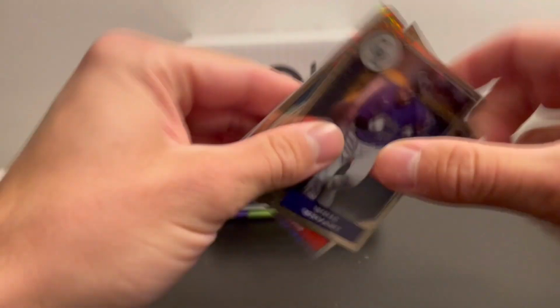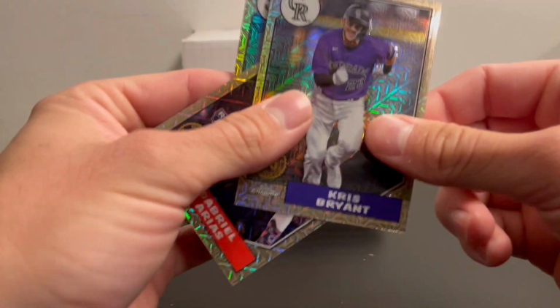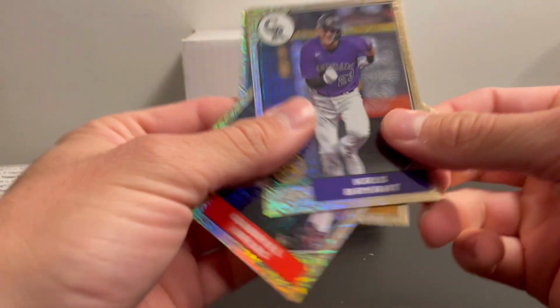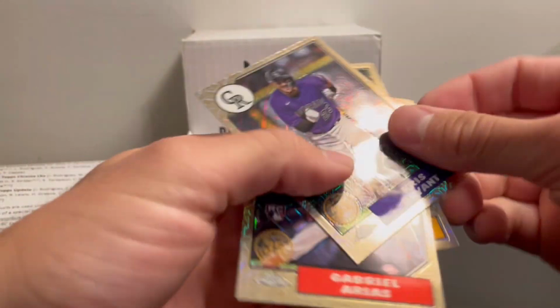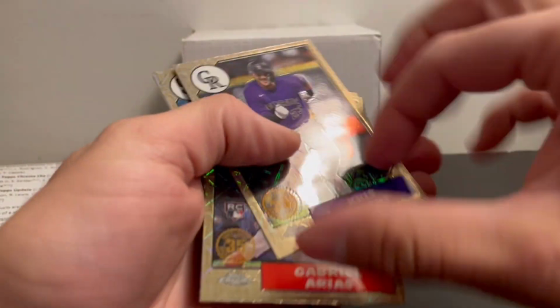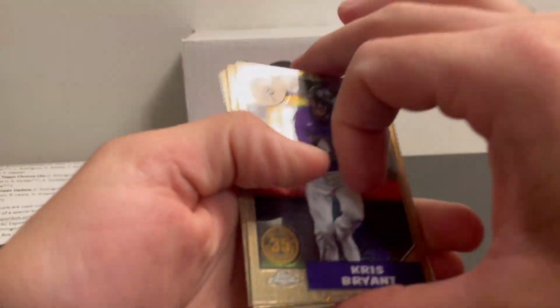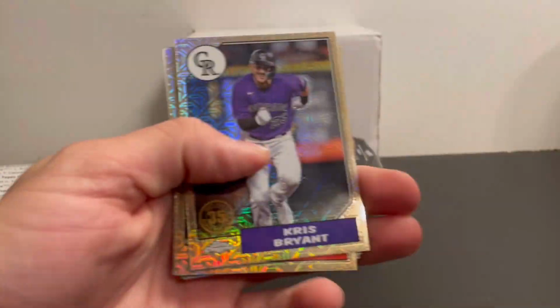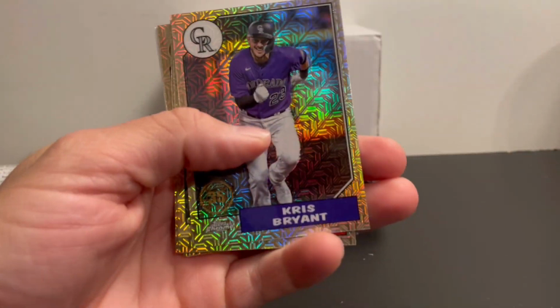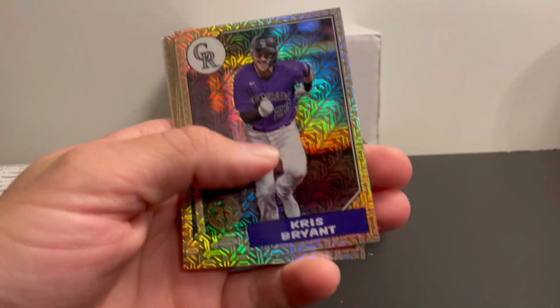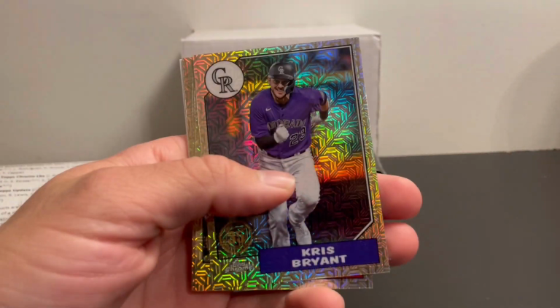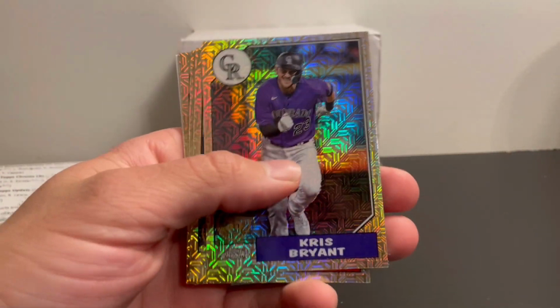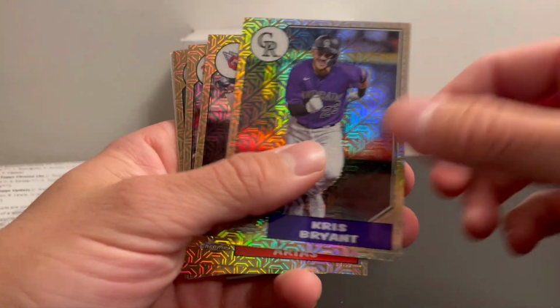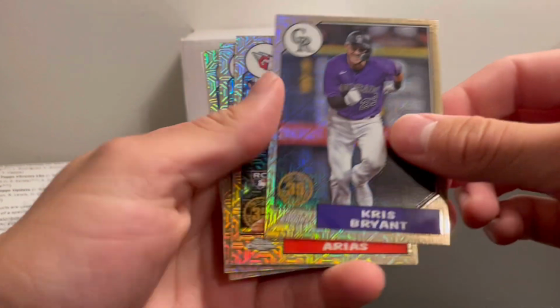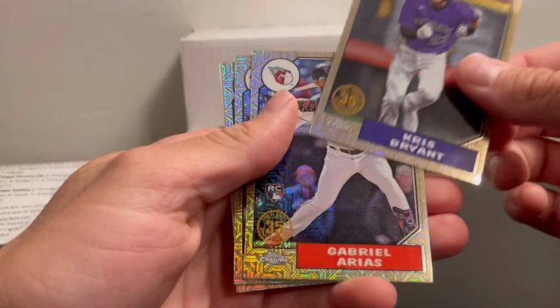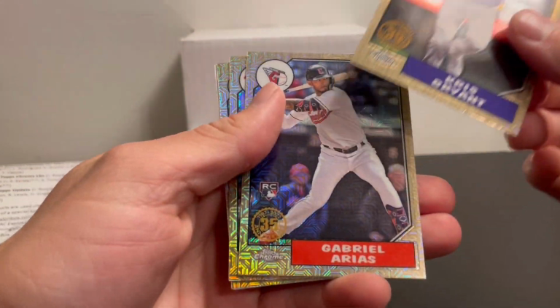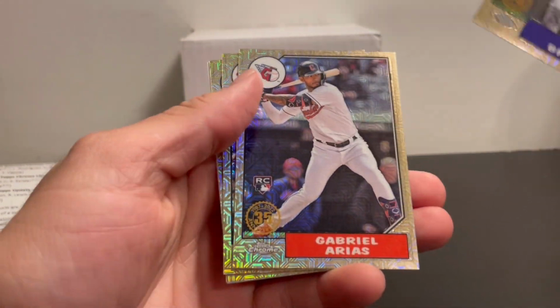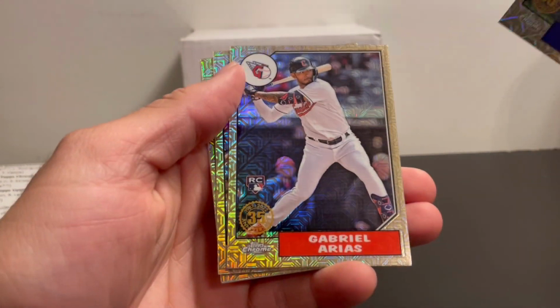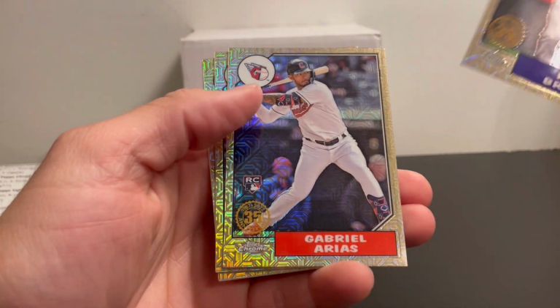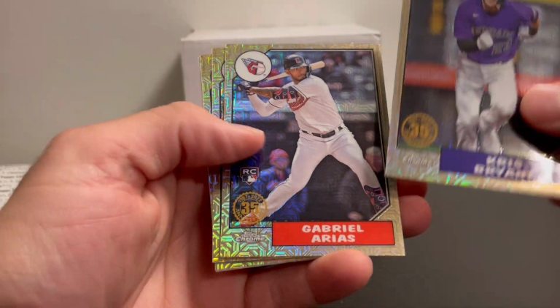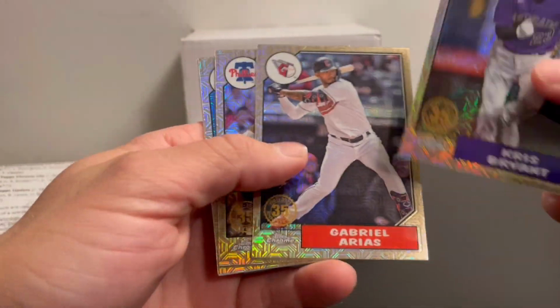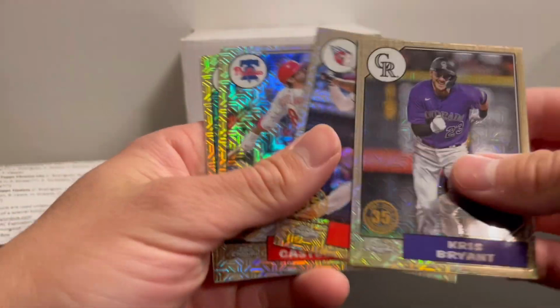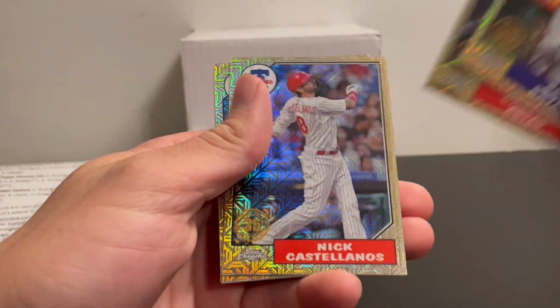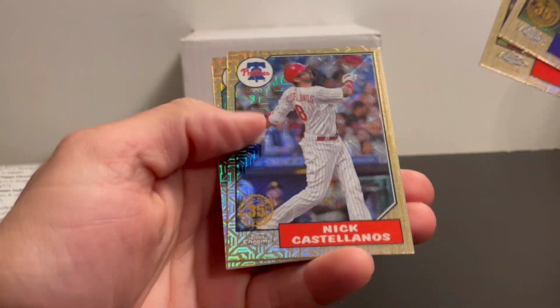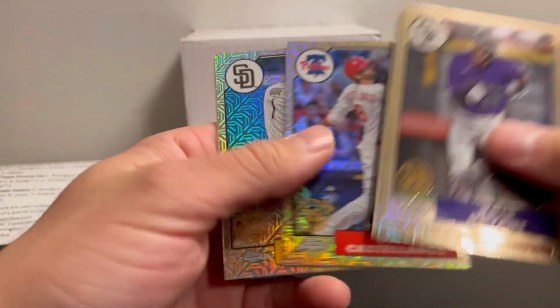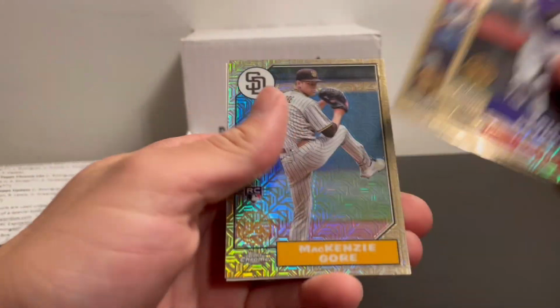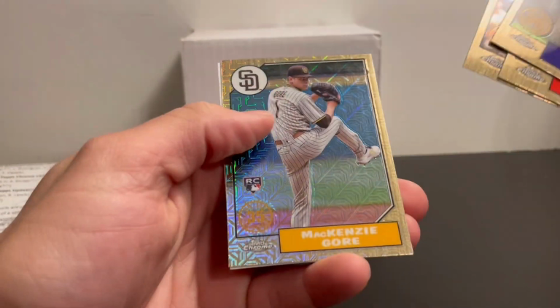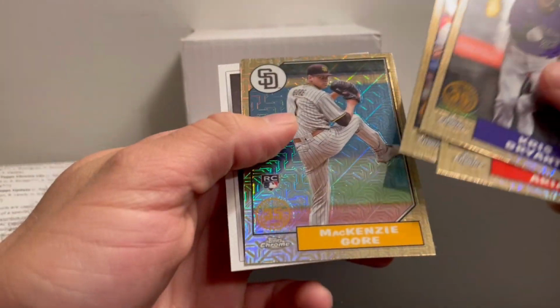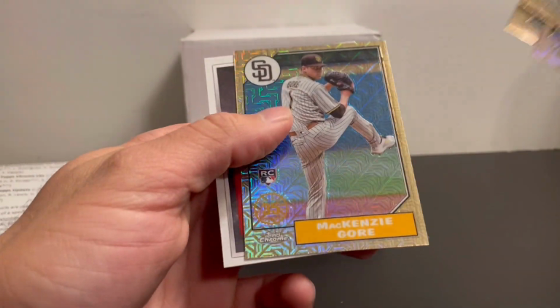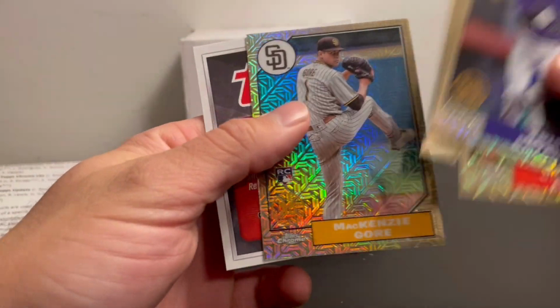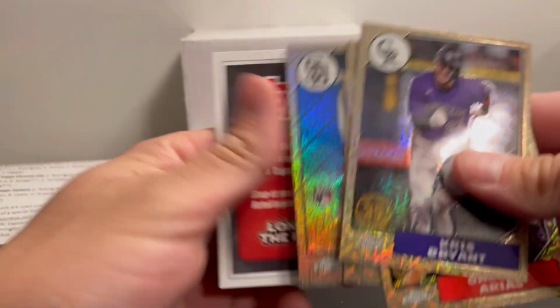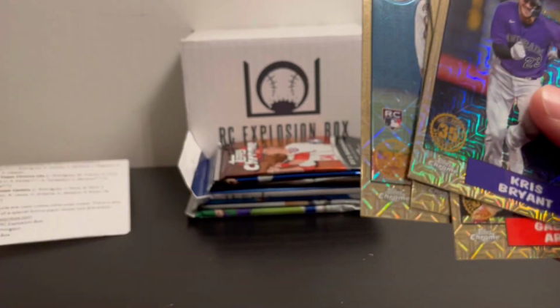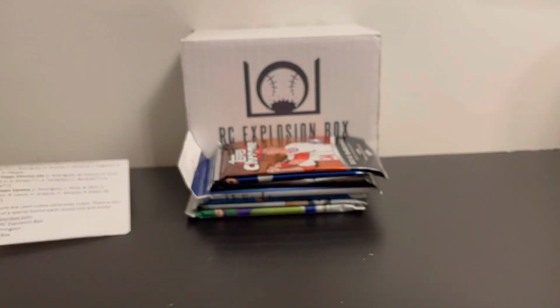Oh, it's not over the camera — I saw a rookie card in there. Gabriel Arreus and a Mackenzie Gore rookie card.